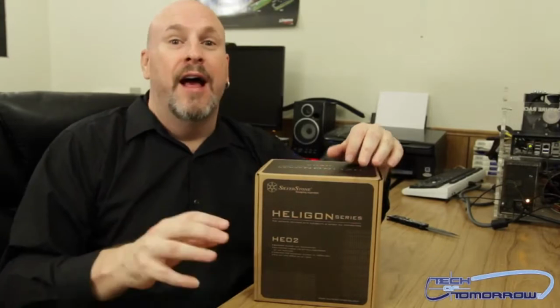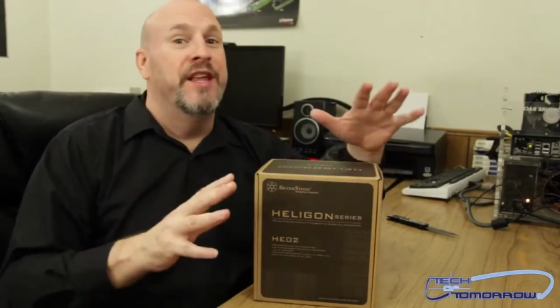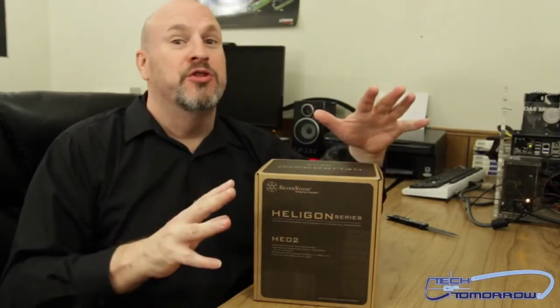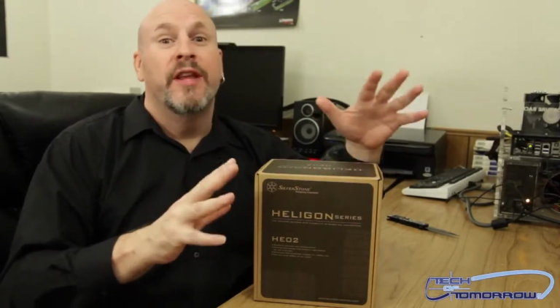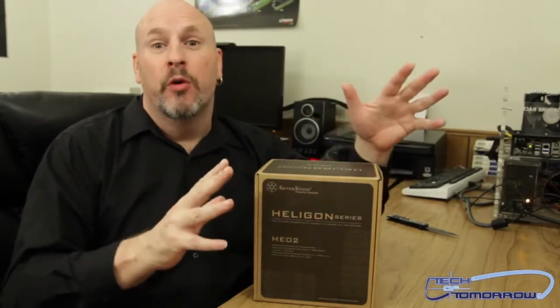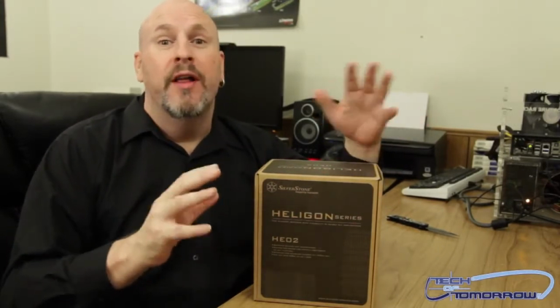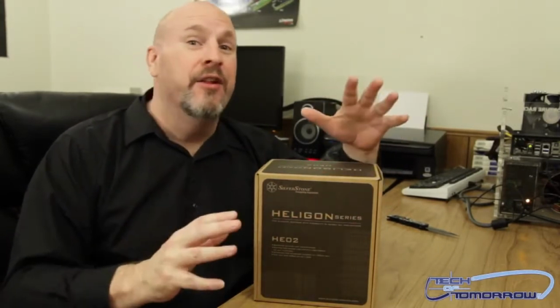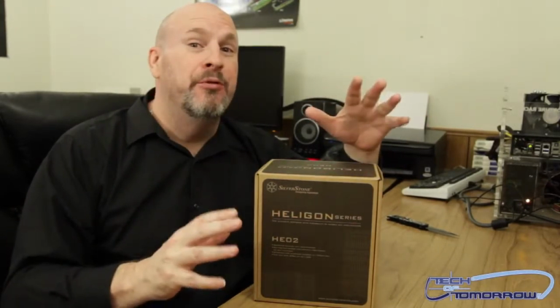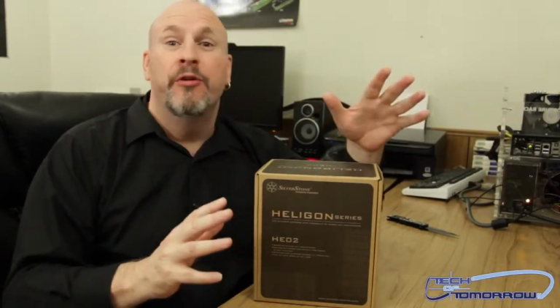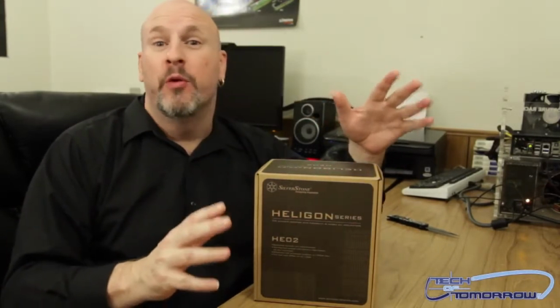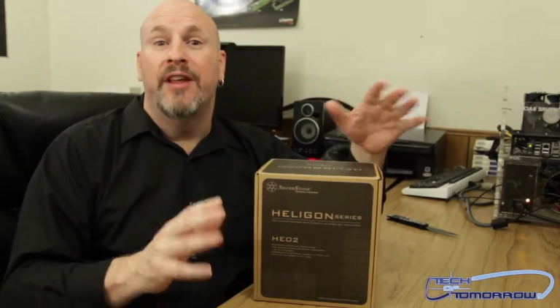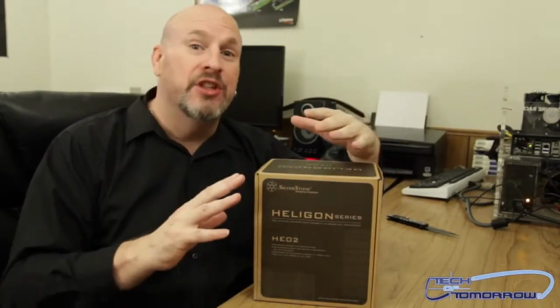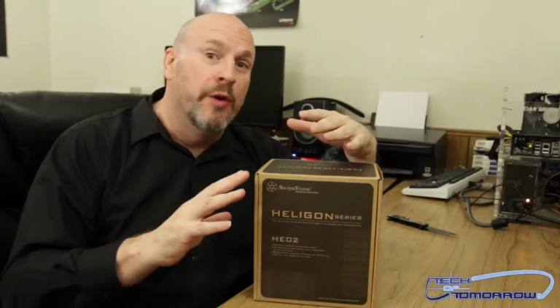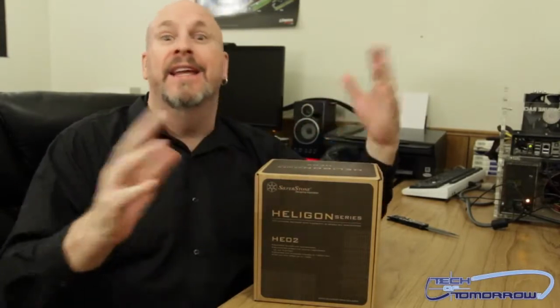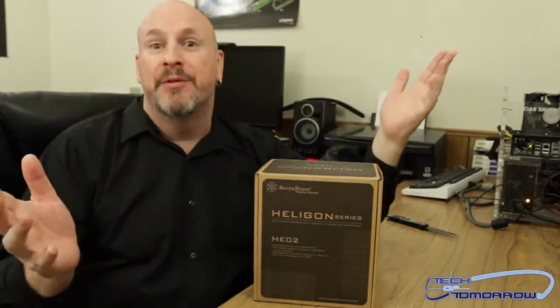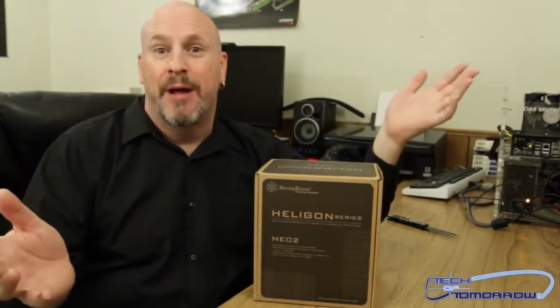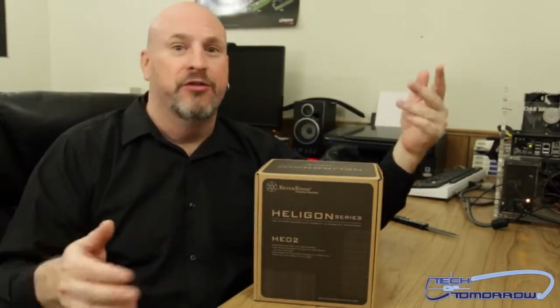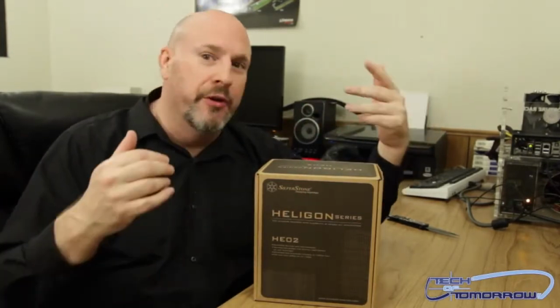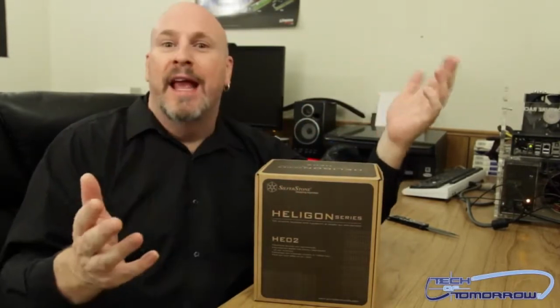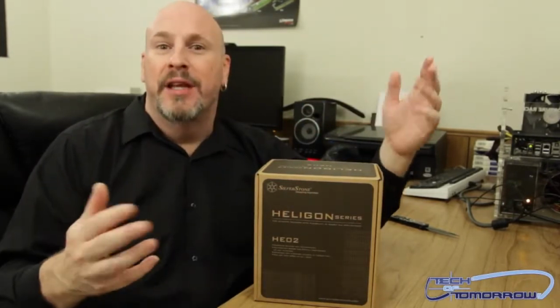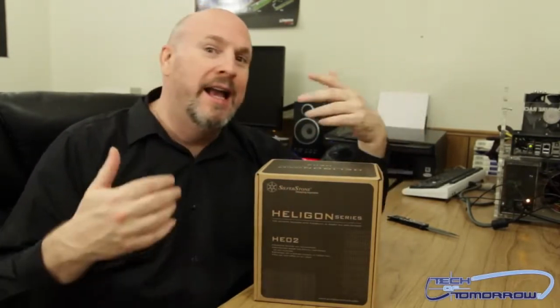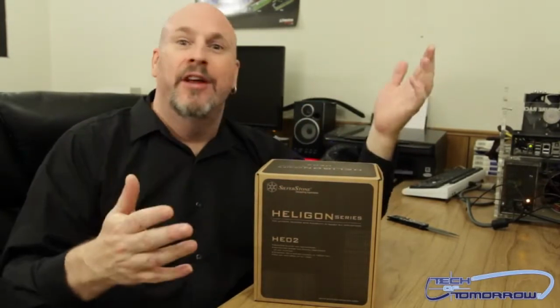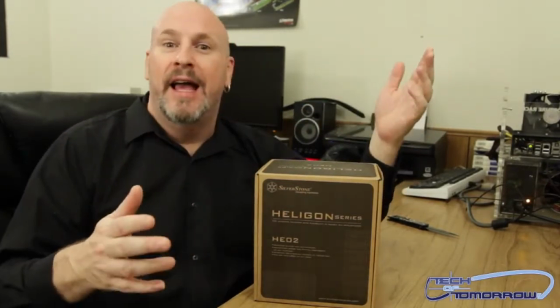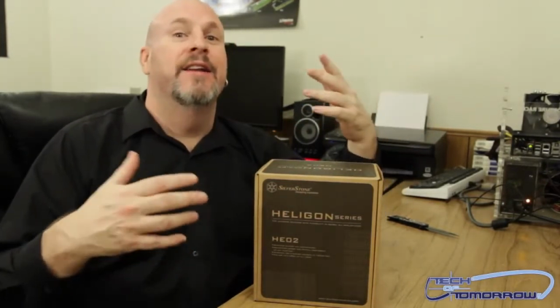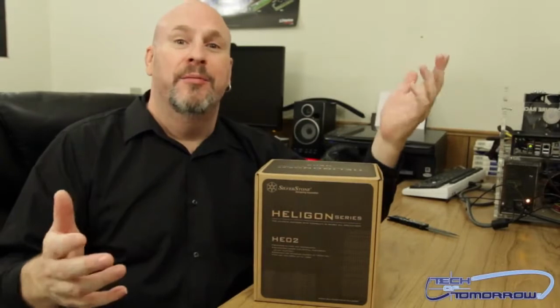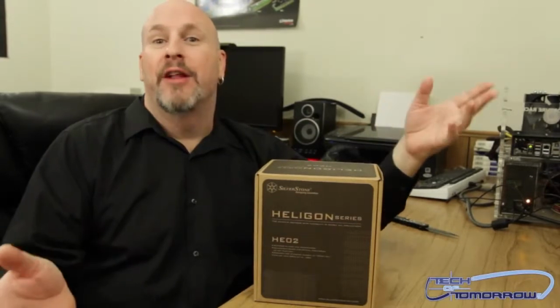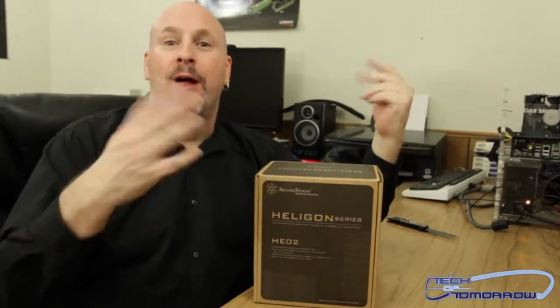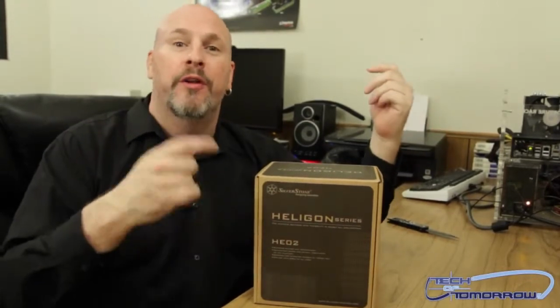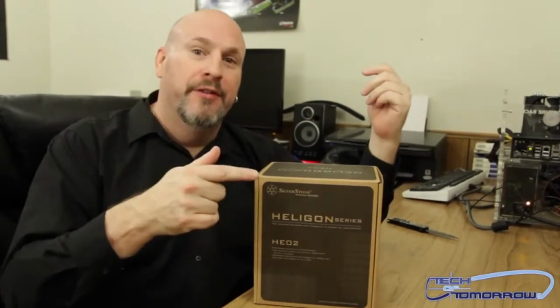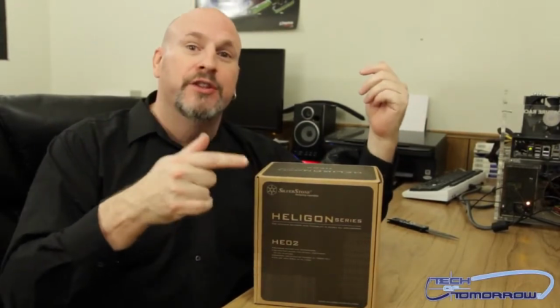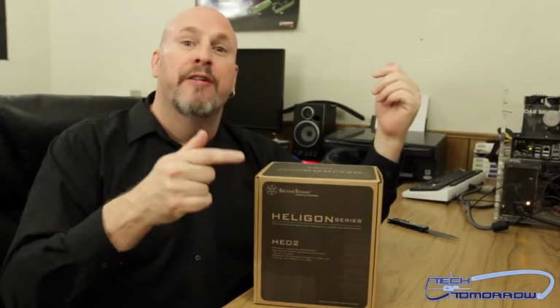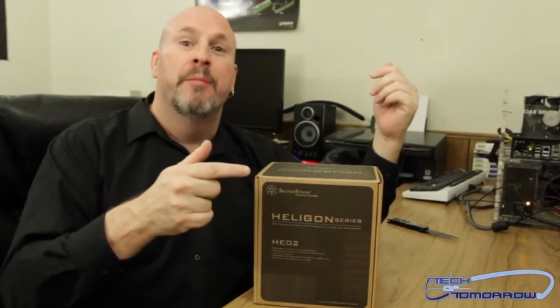Now this thing's supposed to really work really well. It can handle CPUs up to 130 watts and it'll actually work with any type of system out there. So whether you're an AMD guy or an Intel guy, it doesn't matter — that's all out the window. This thing's for everybody.